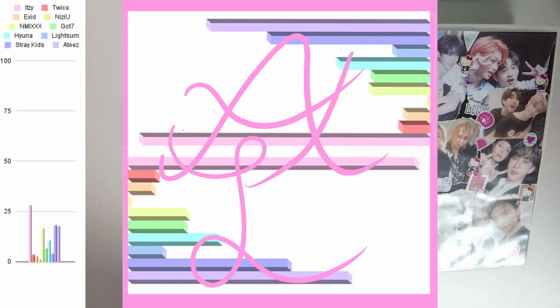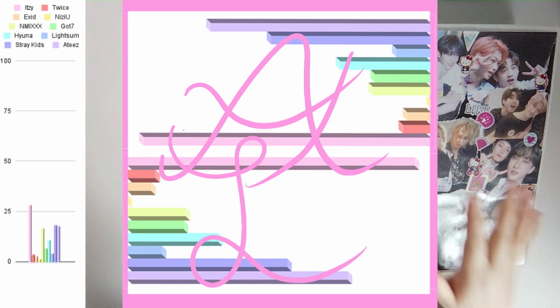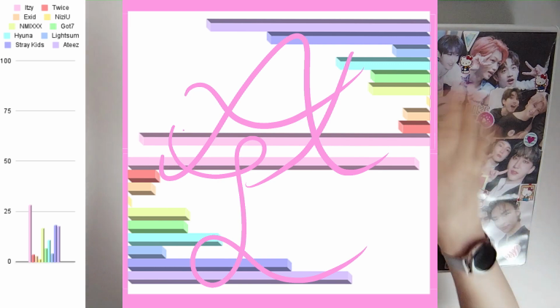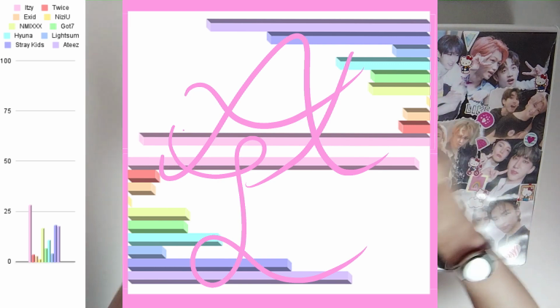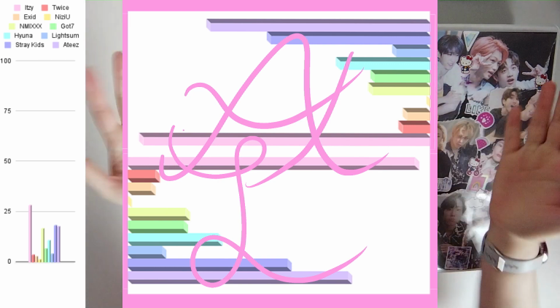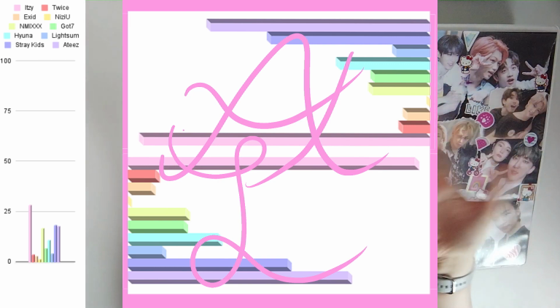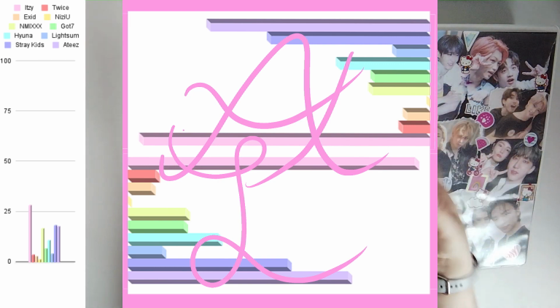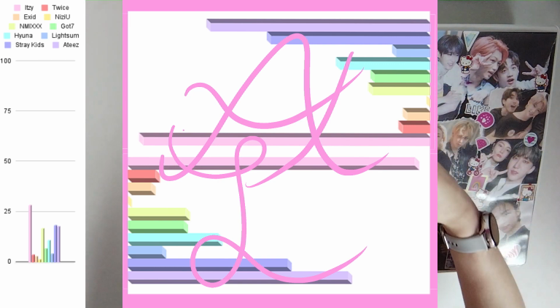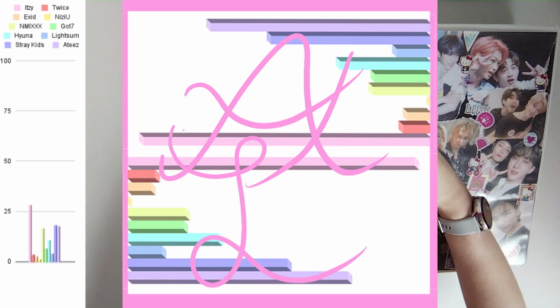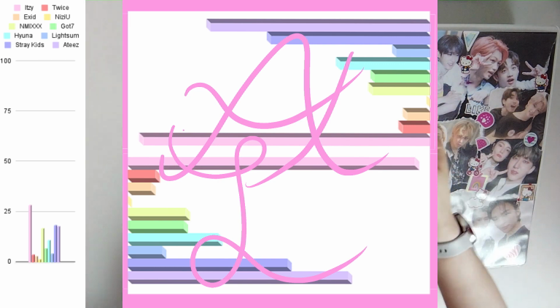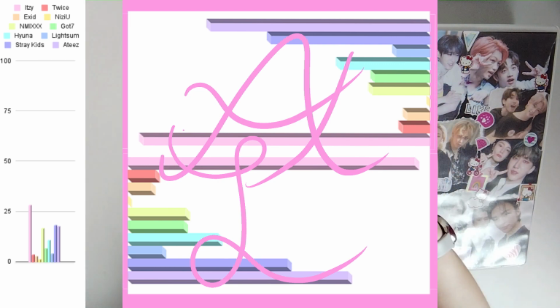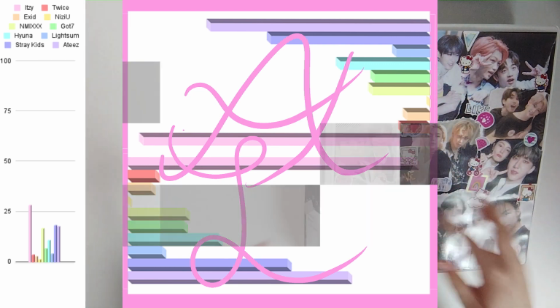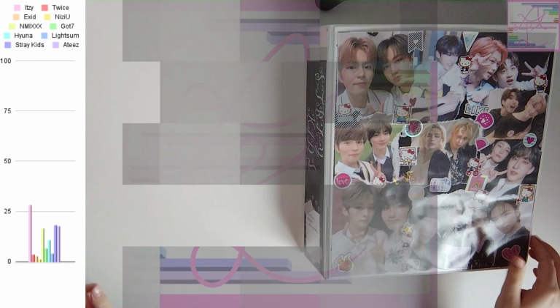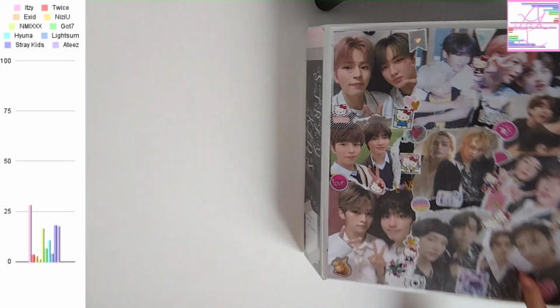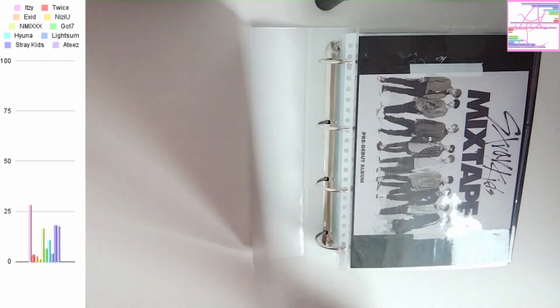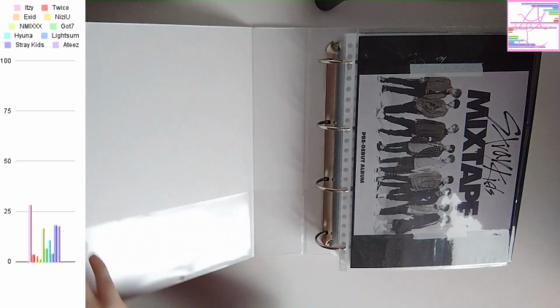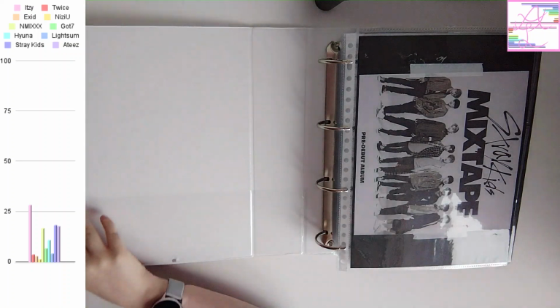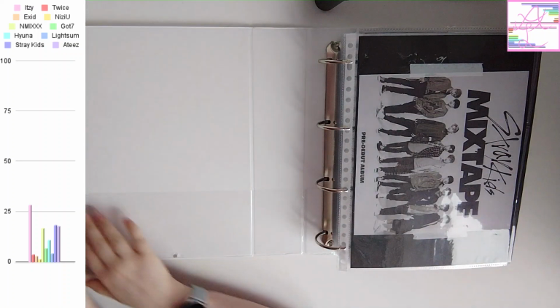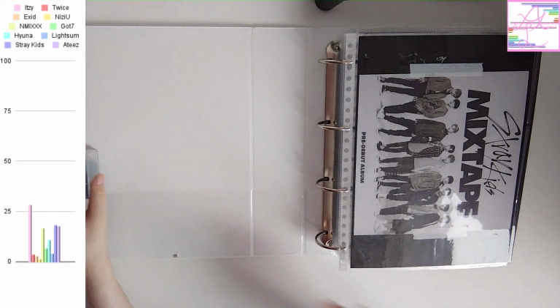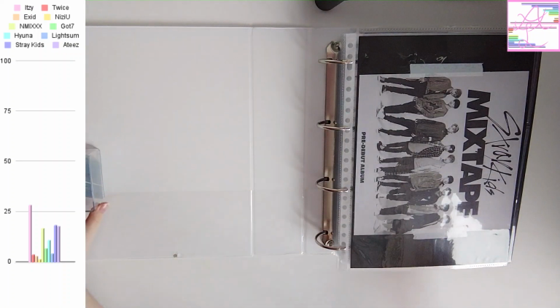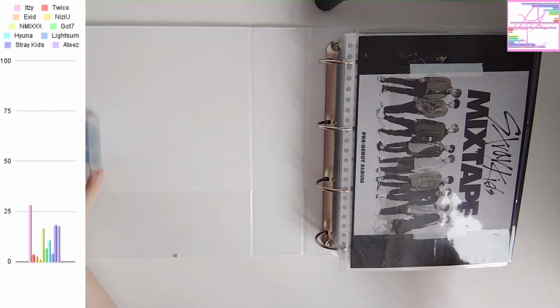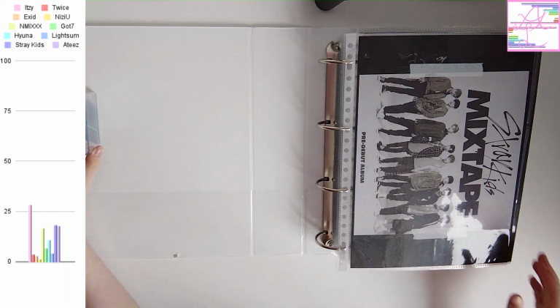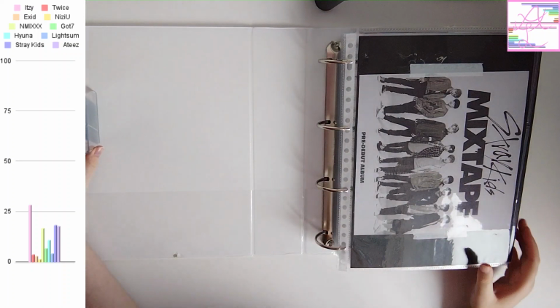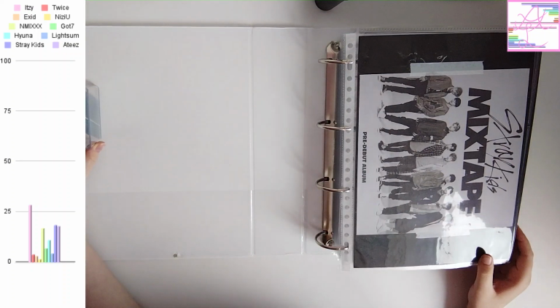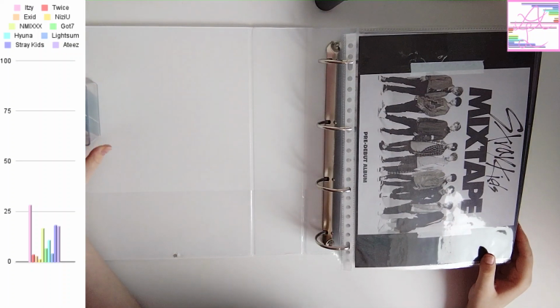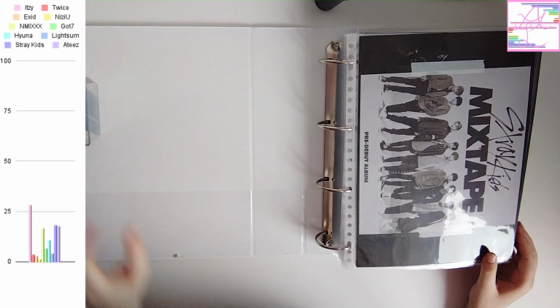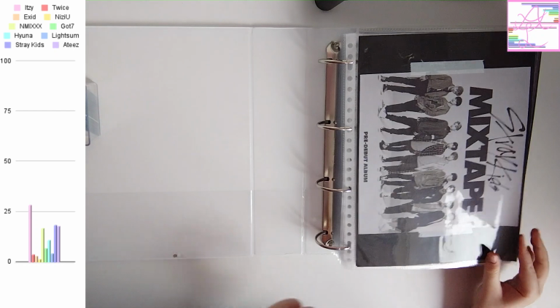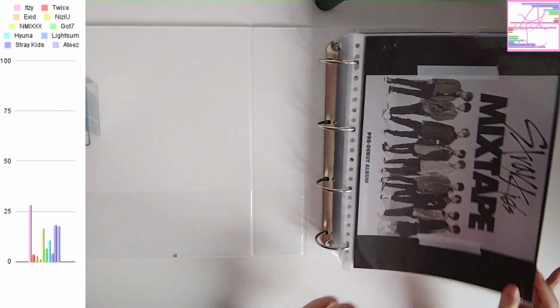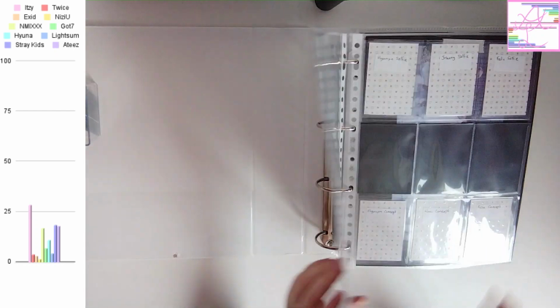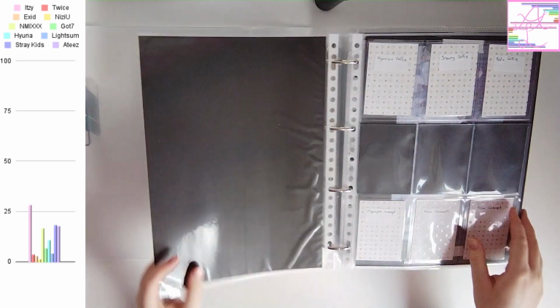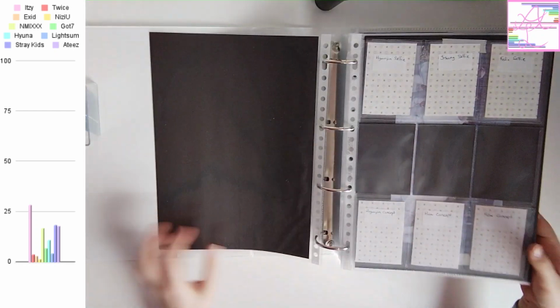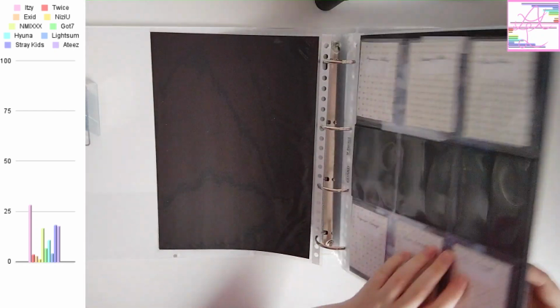Hi there, I'm Angel of Stussy. Welcome to my video. Today we're going to be storing photocards in my binder. I'm going to be storing photocards for a lot of different groups today, so let's get started. I hope you enjoy.